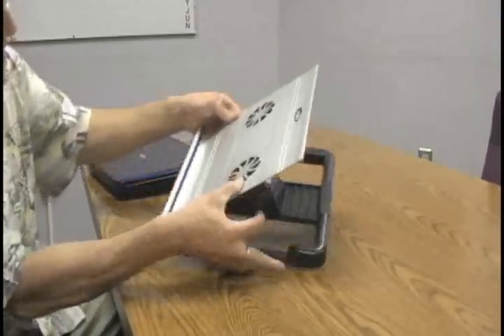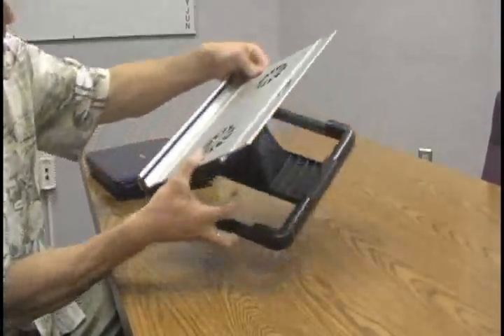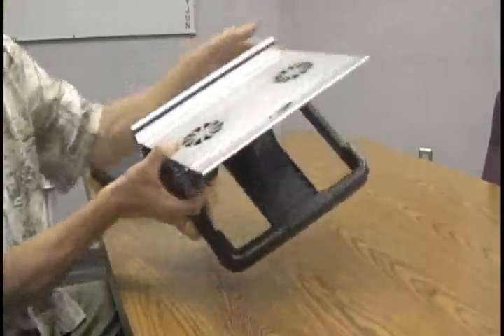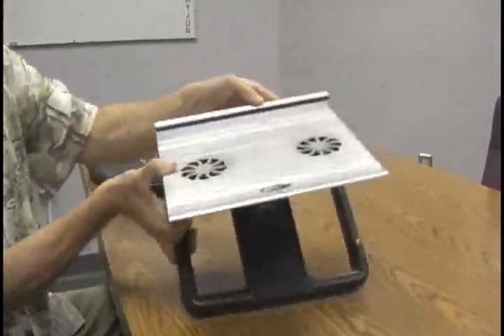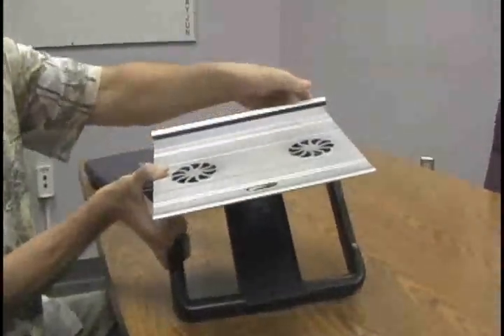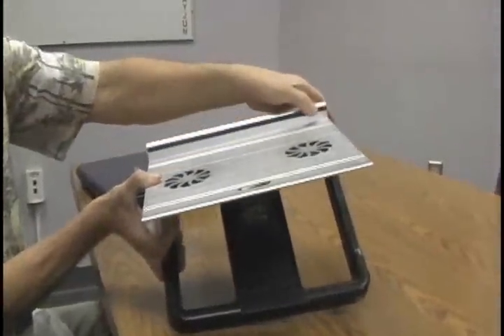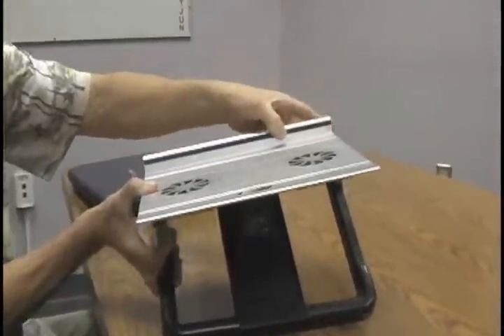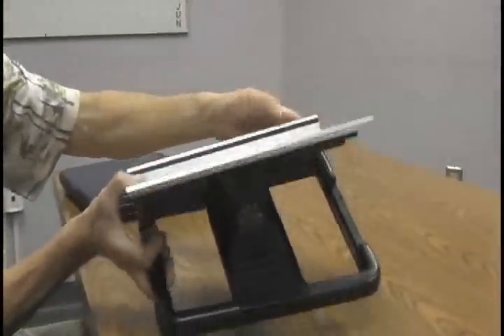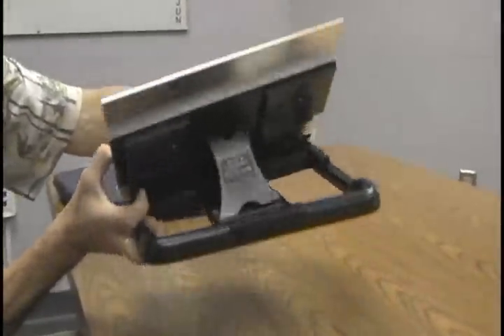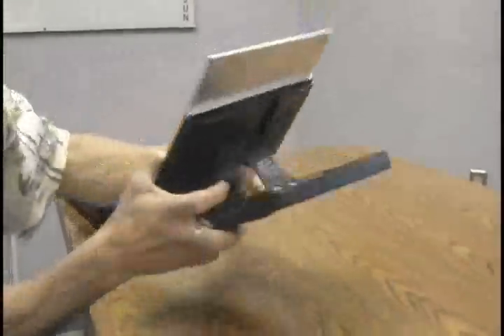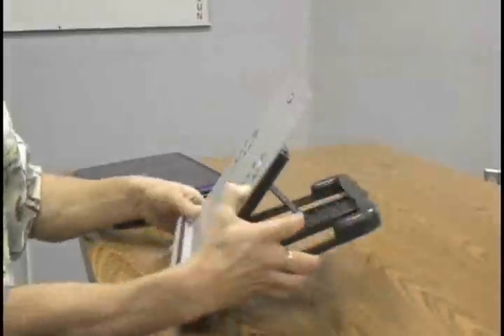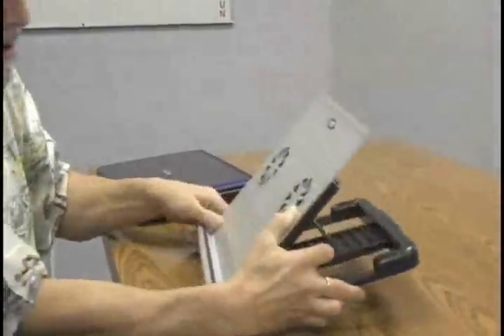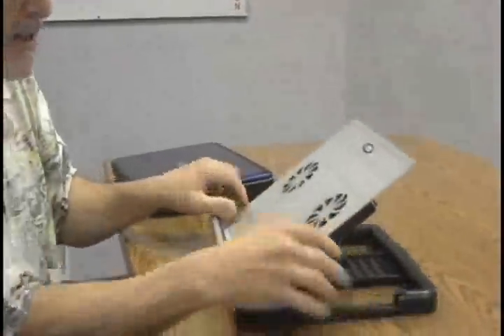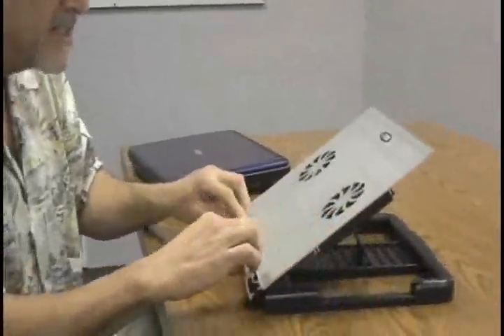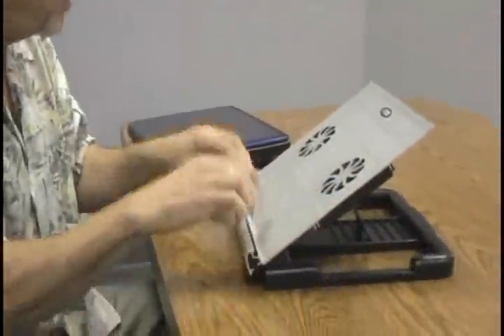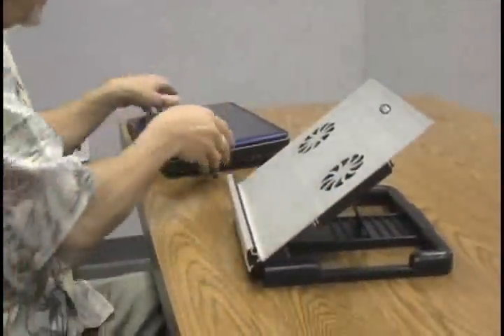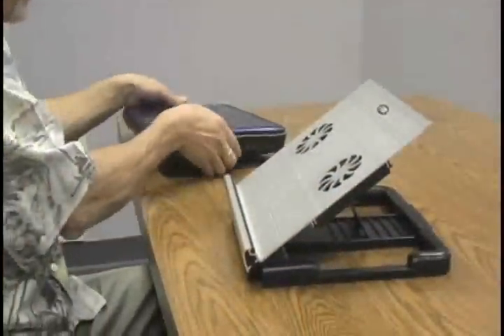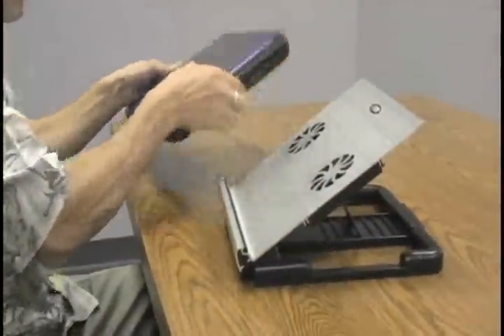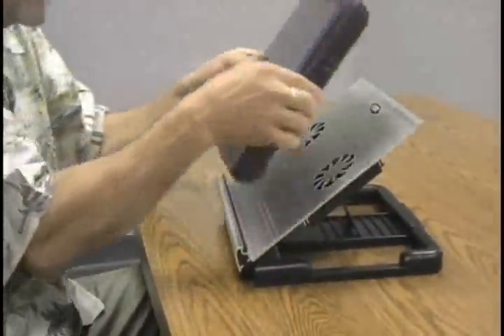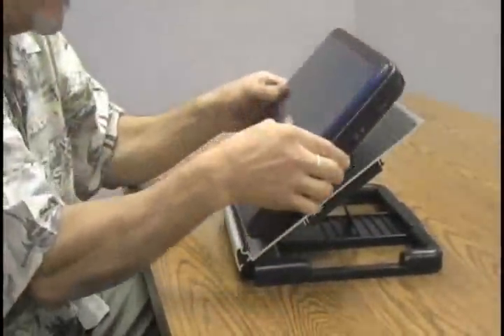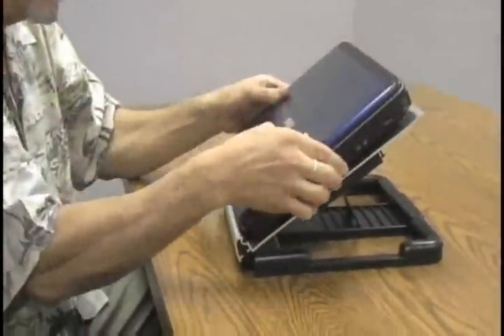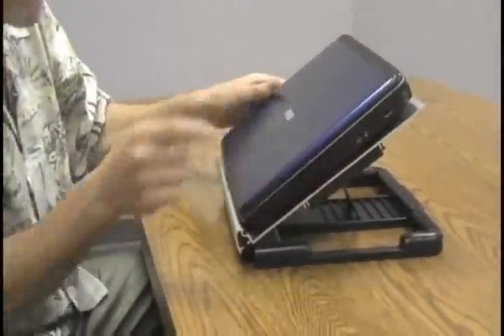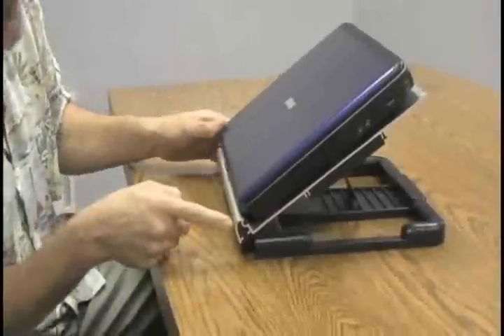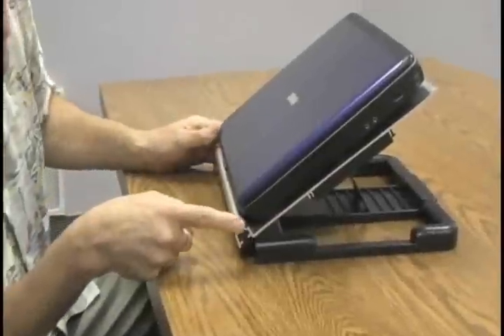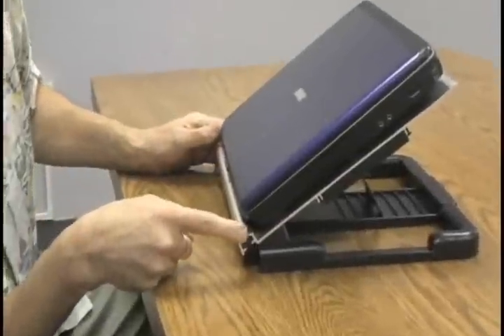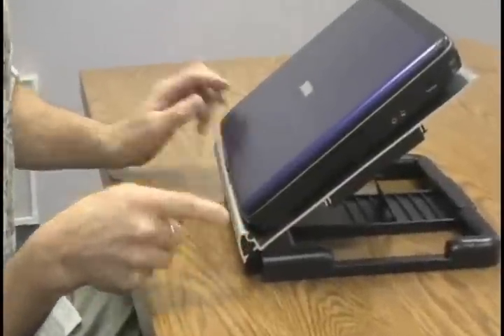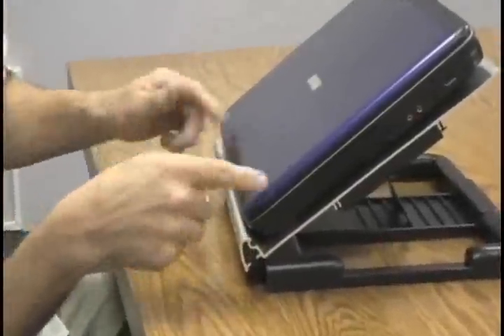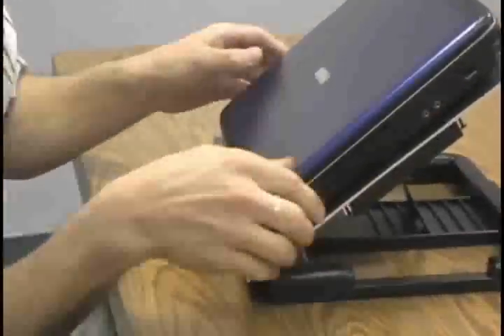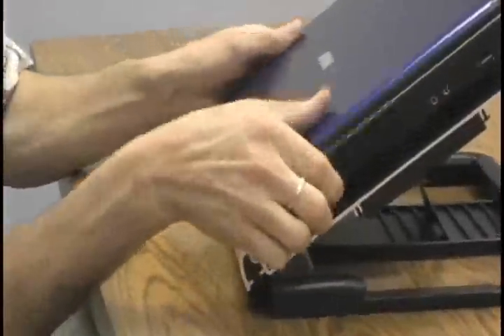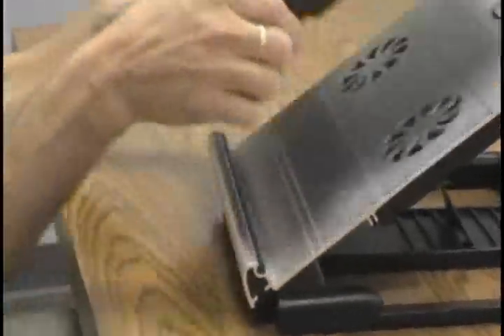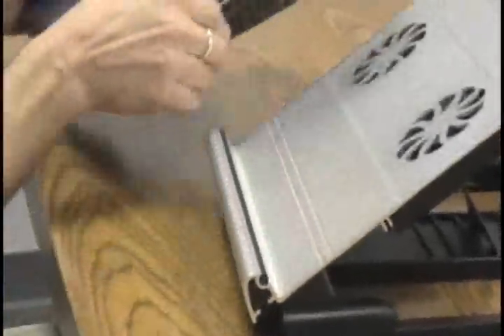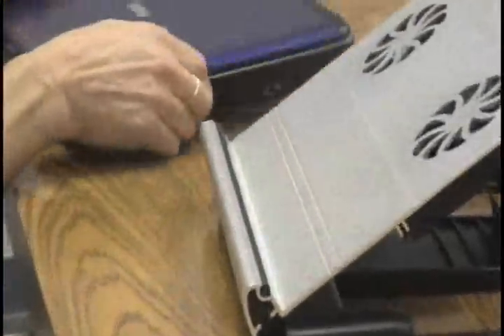In addition to that, you can see there's a rubber strip right here that your computer actually sits on when you set it in. This is what cushions your computer.